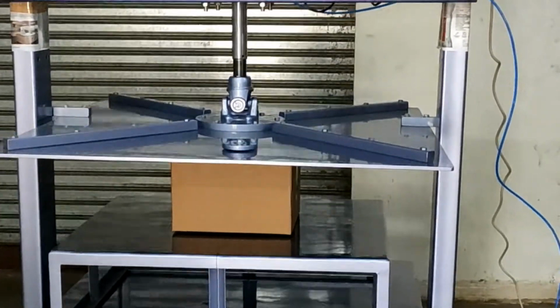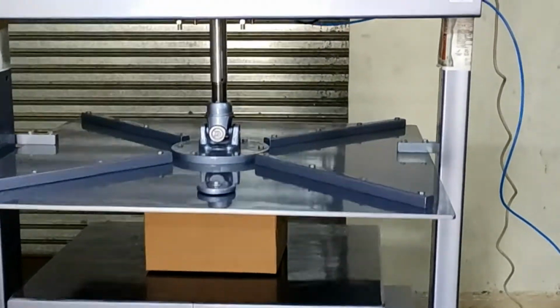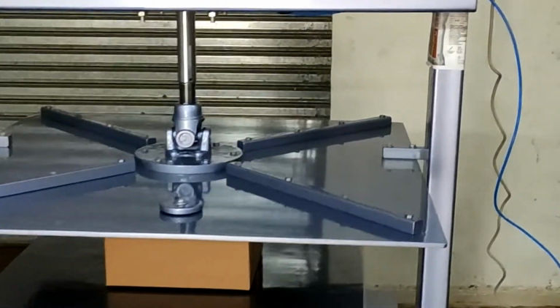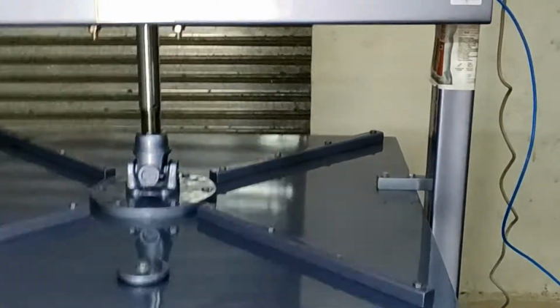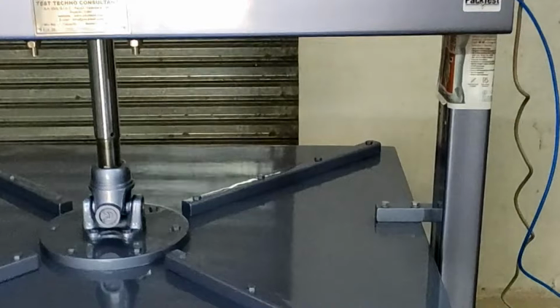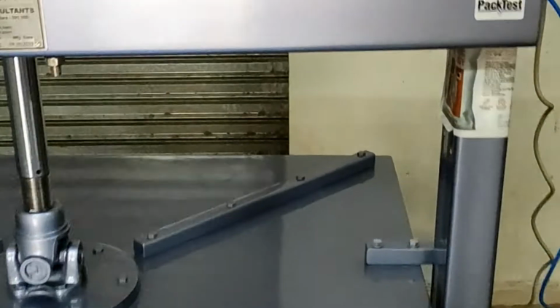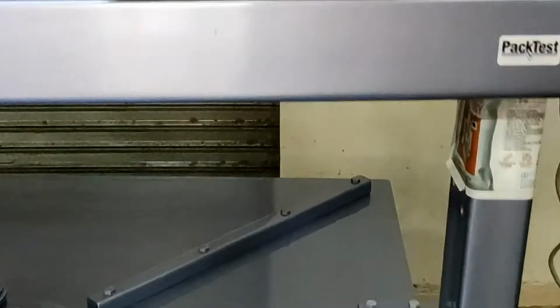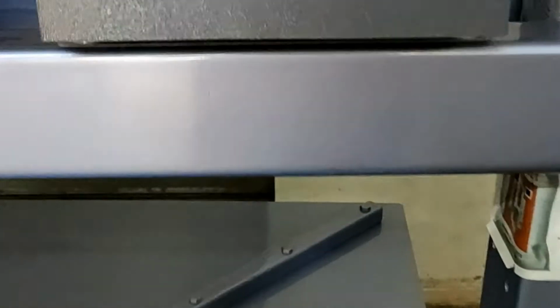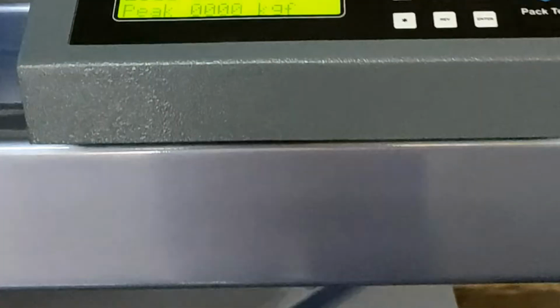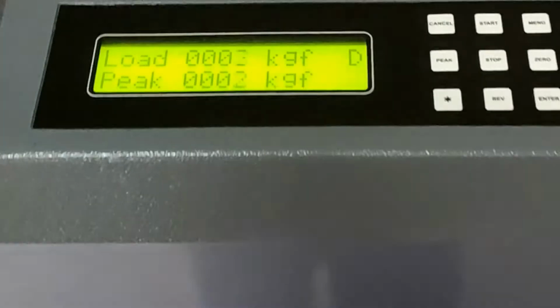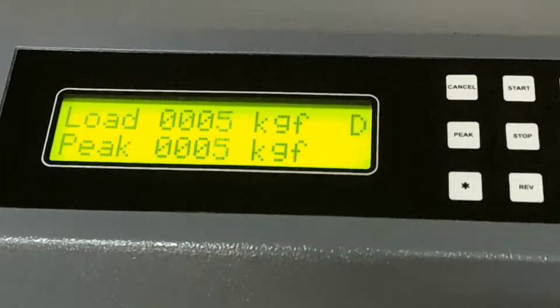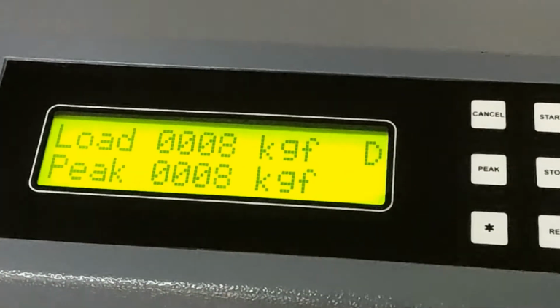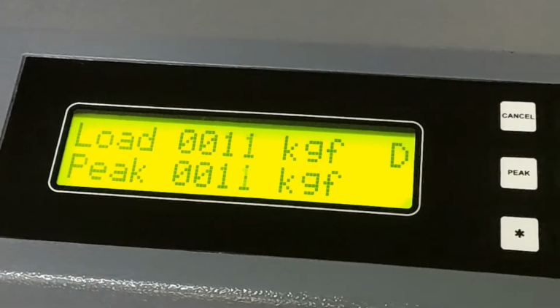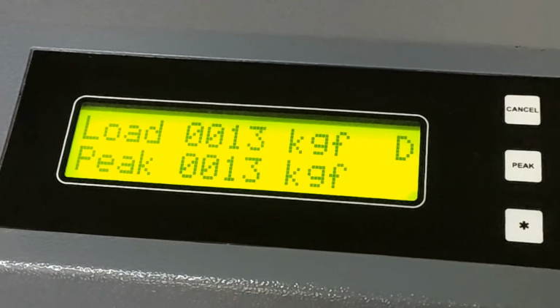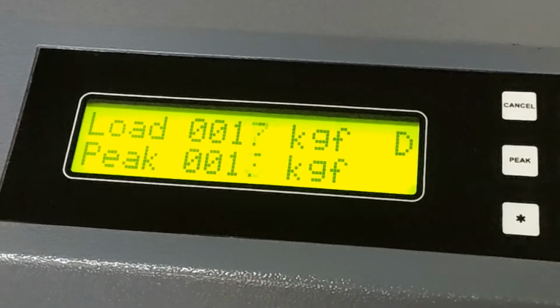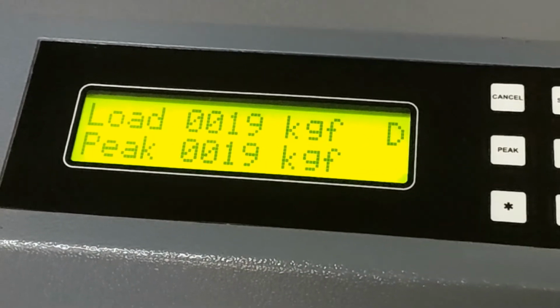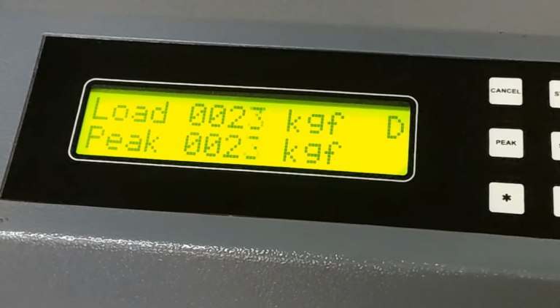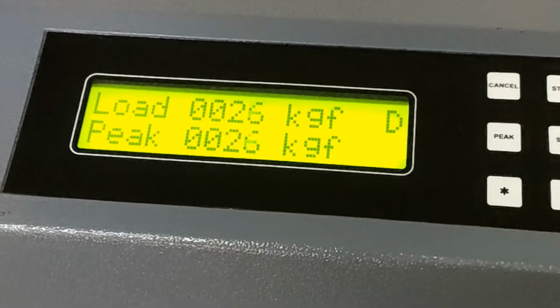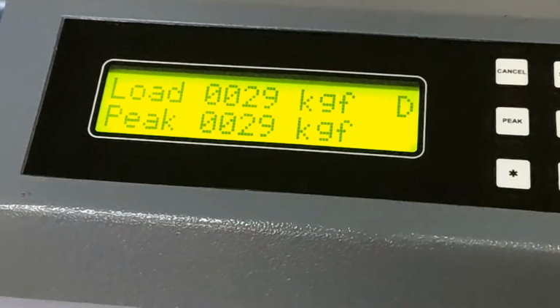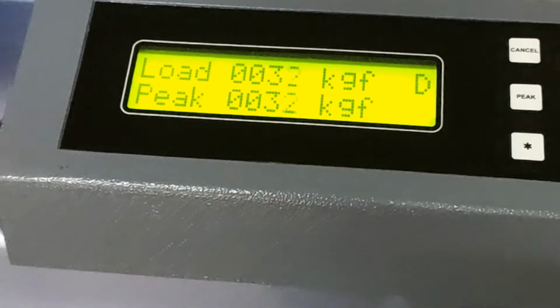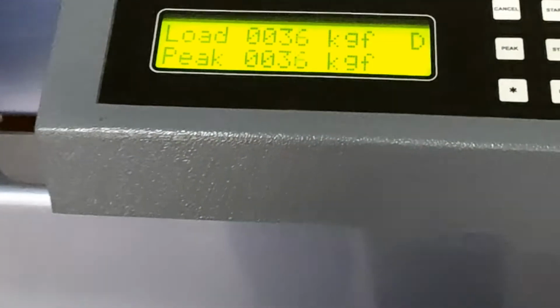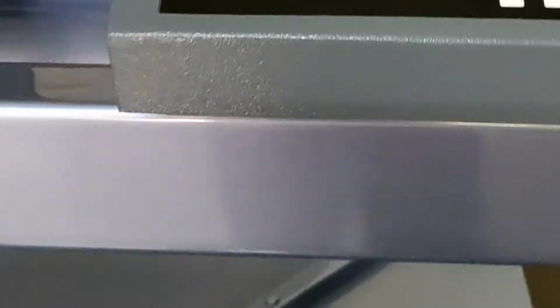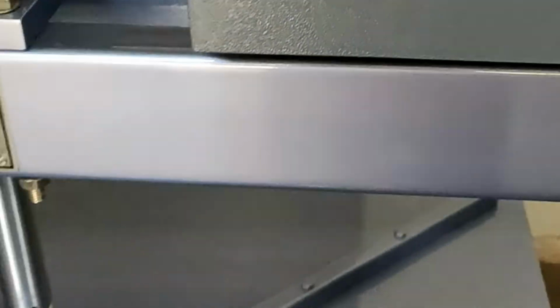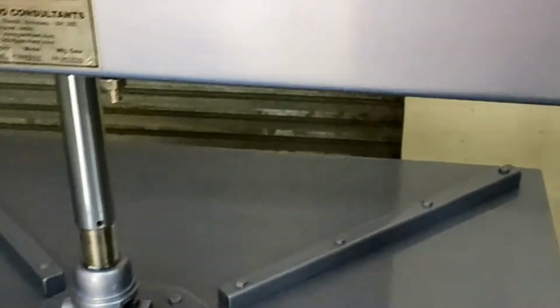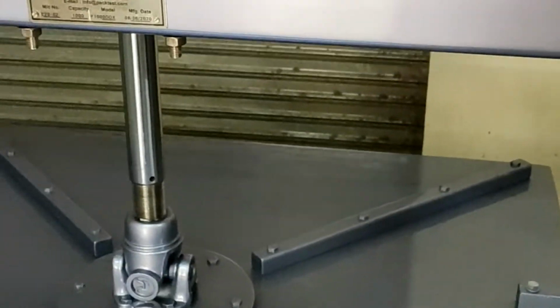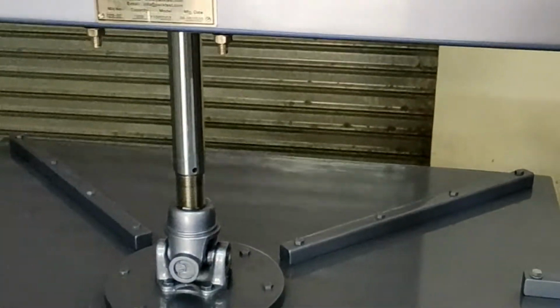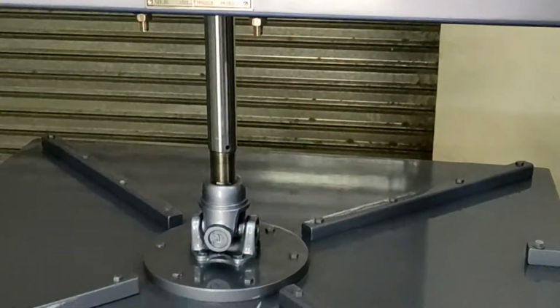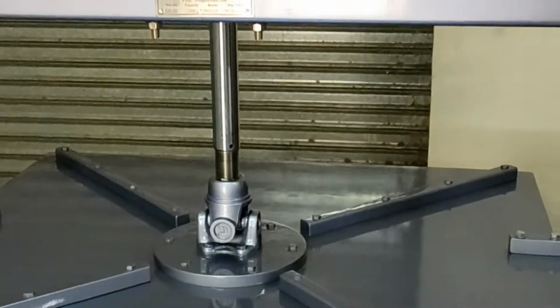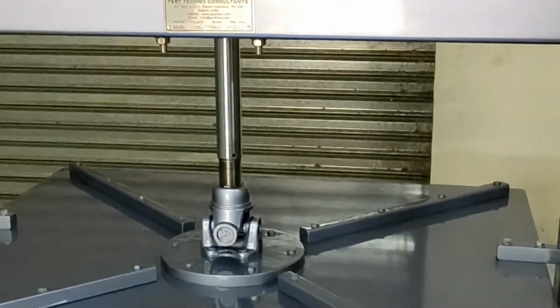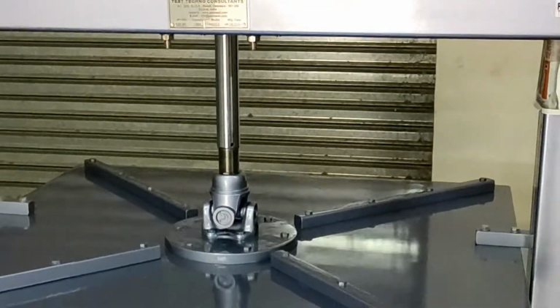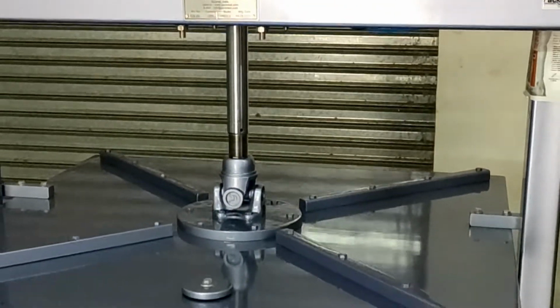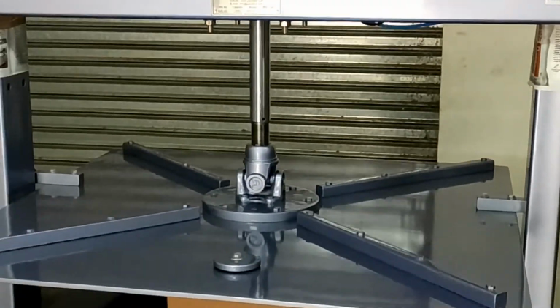You will see the display showing the load increasing. The load should increase between 5 to 10 kg per second. Speed can be adjusted from the flow control valve at the back of the cylinder.